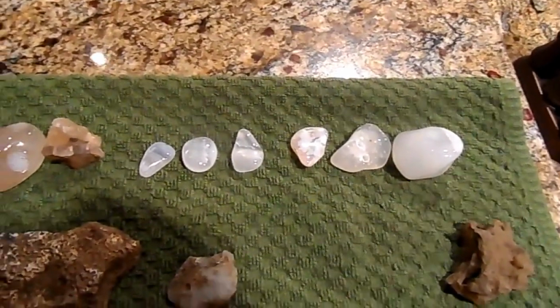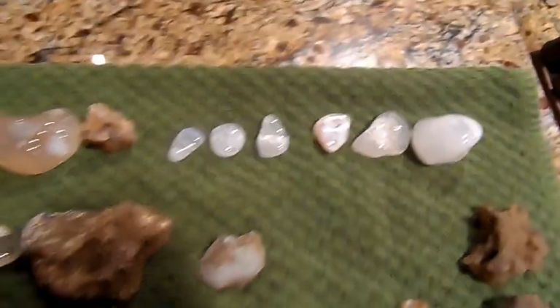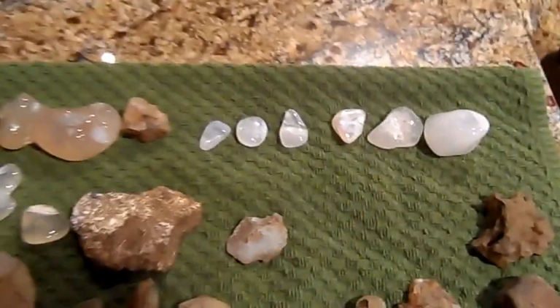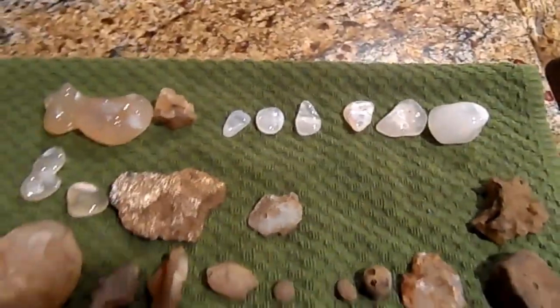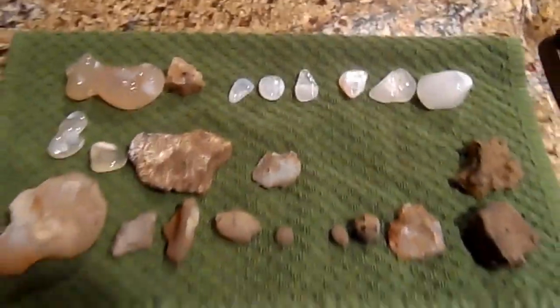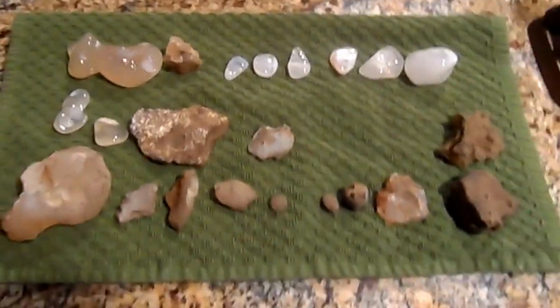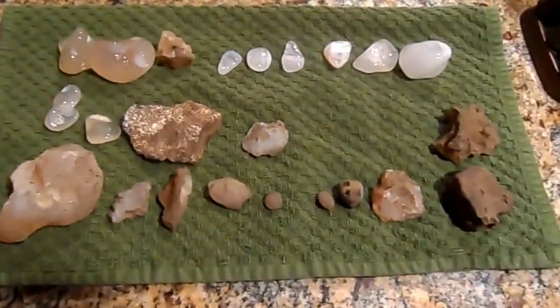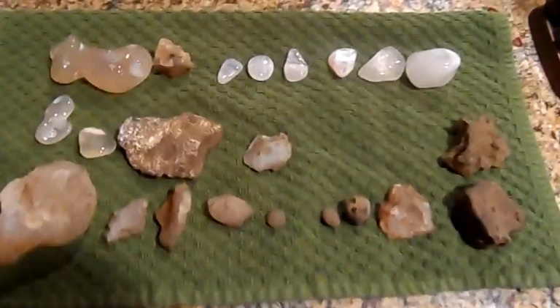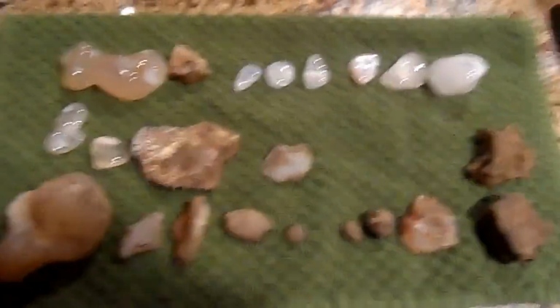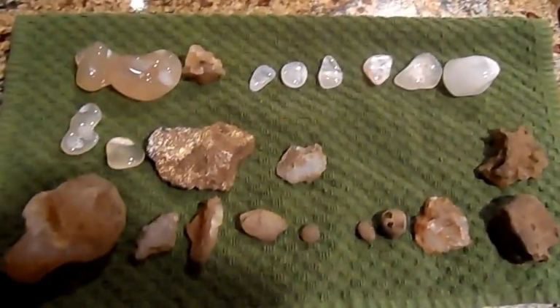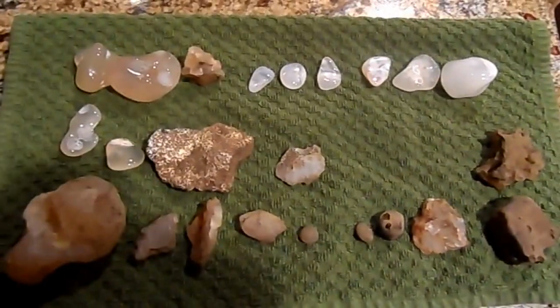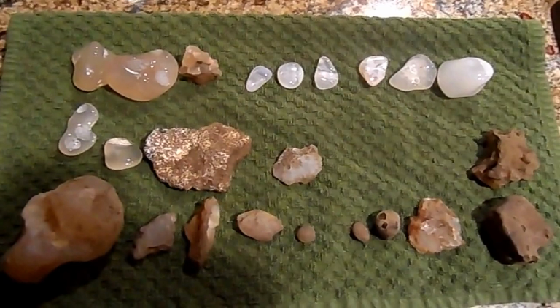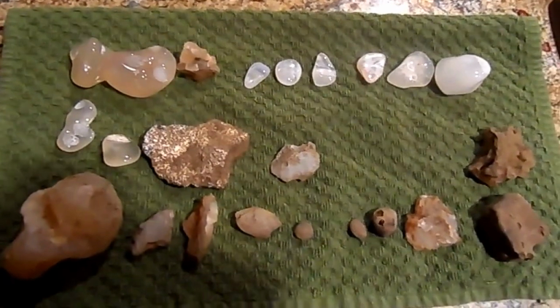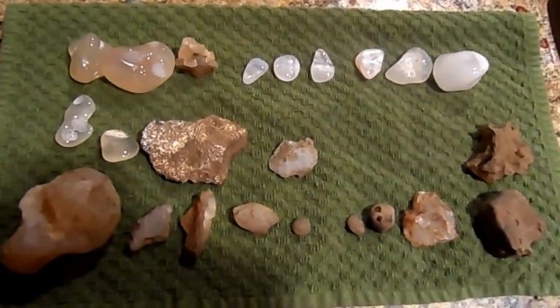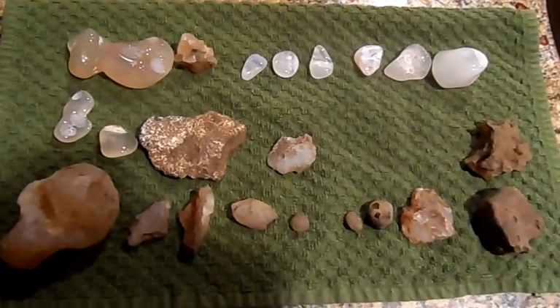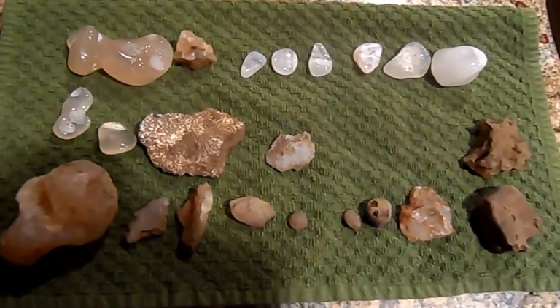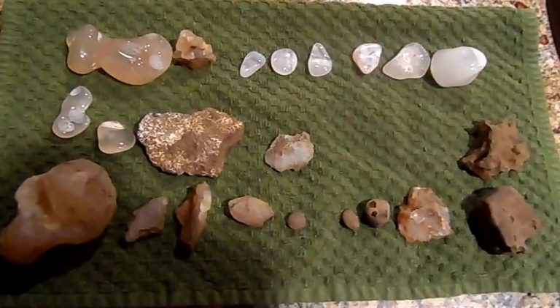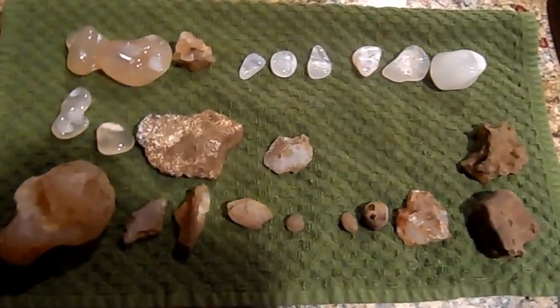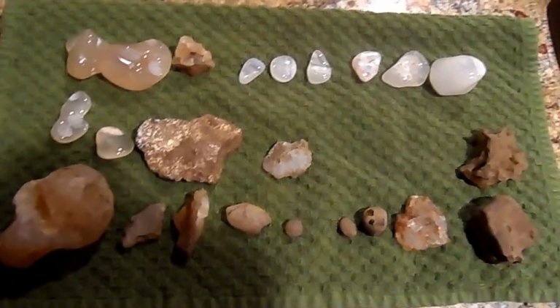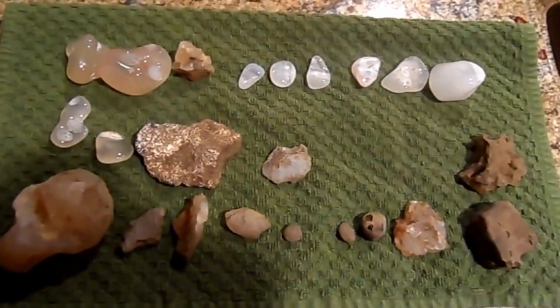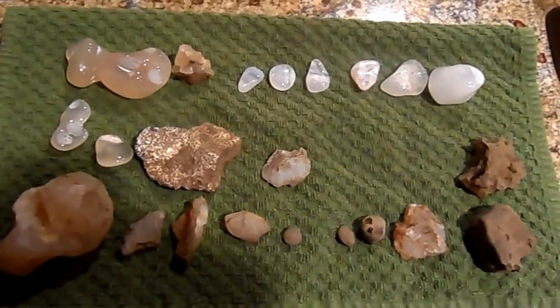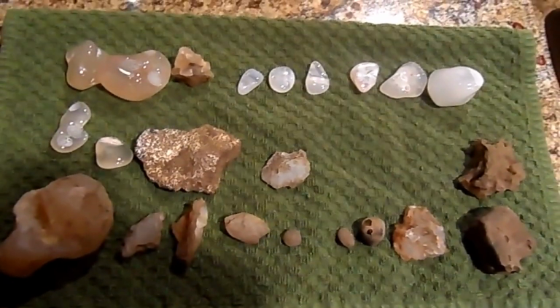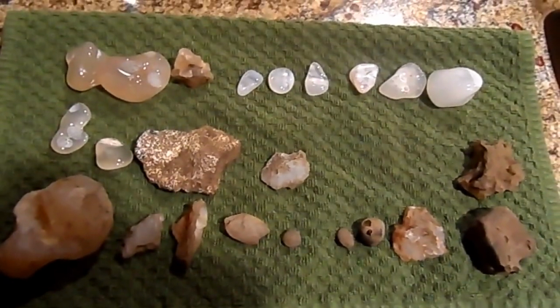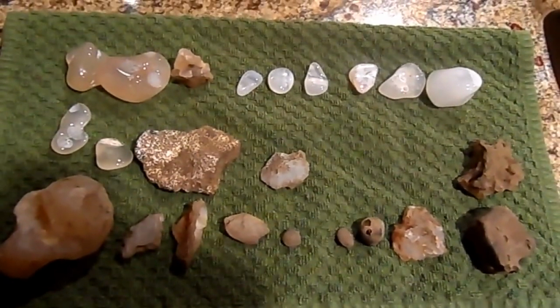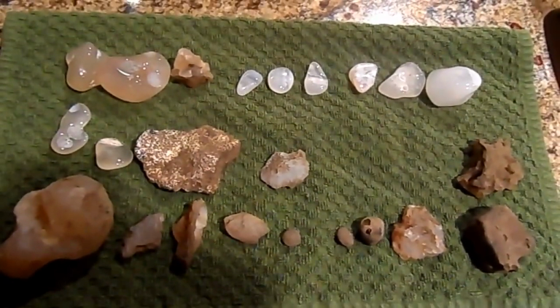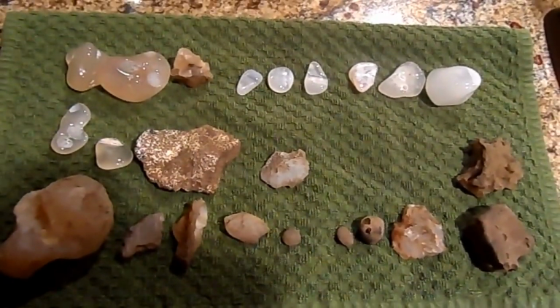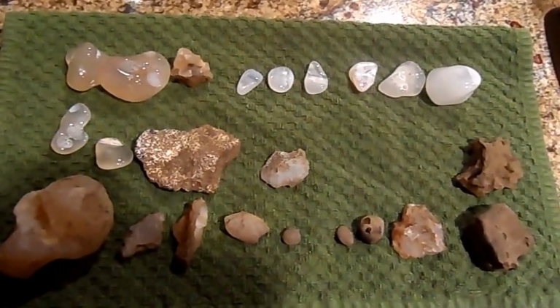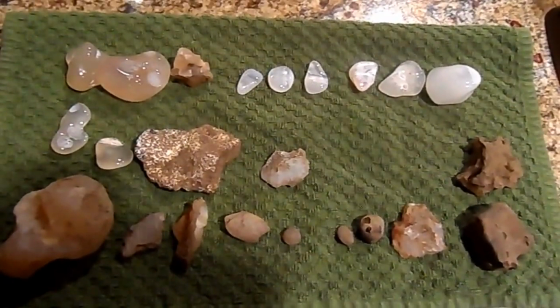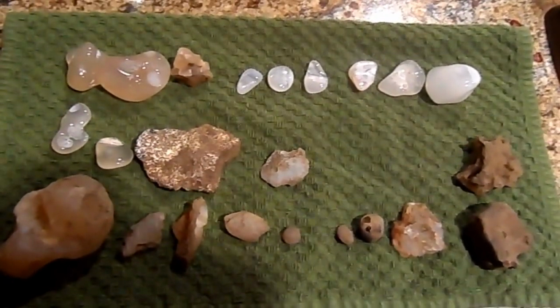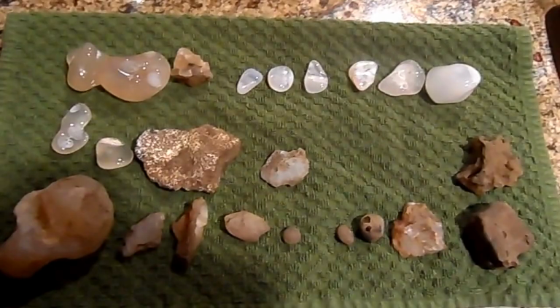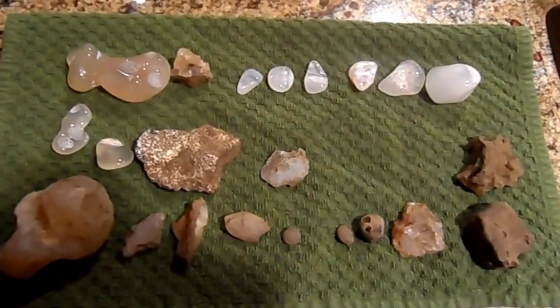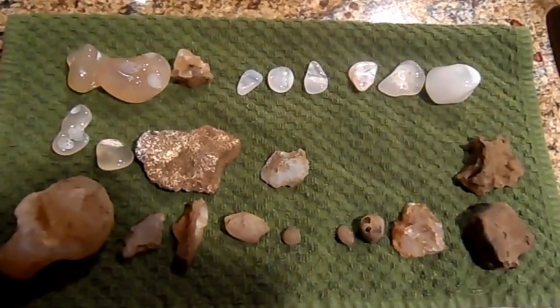So maybe there are some geologists out there who can help me get an idea what these things are. This is Chet — thanks for watching.